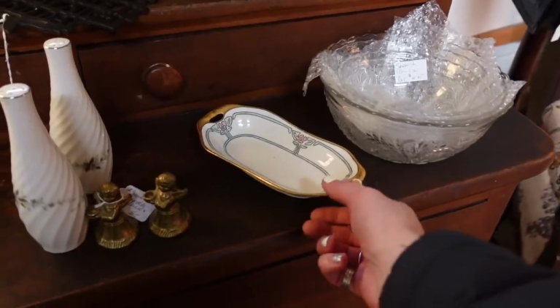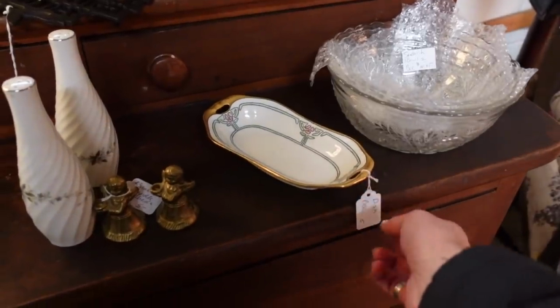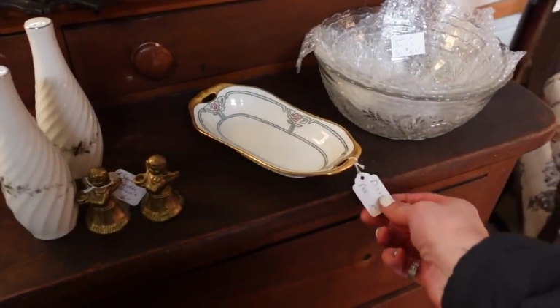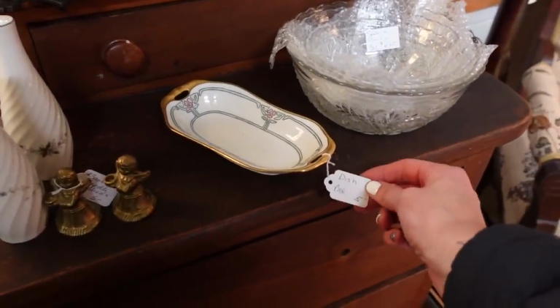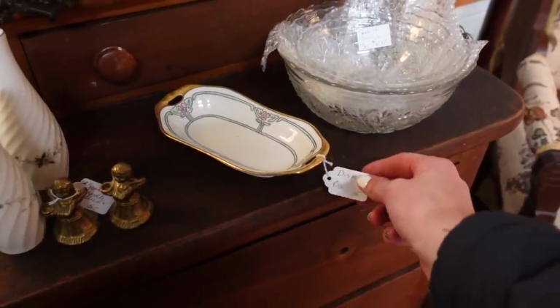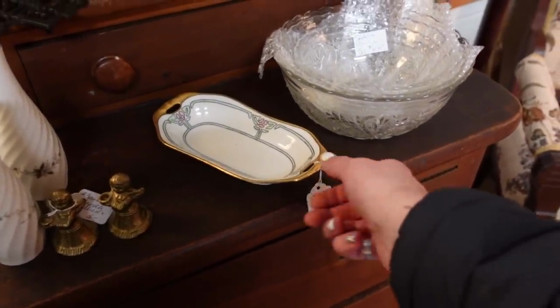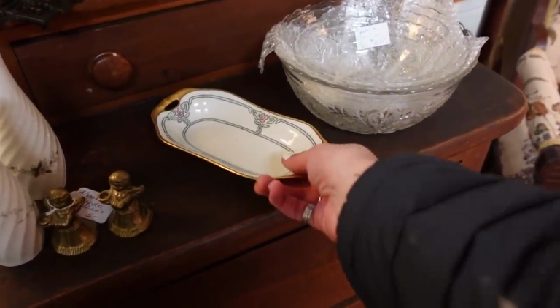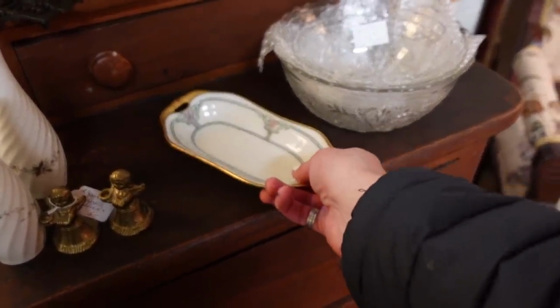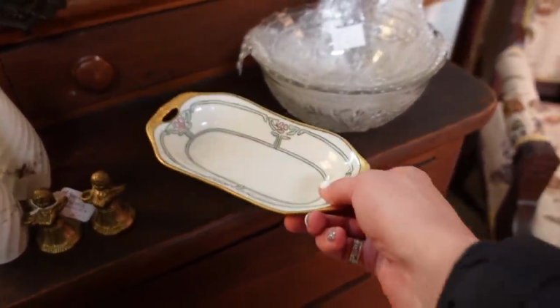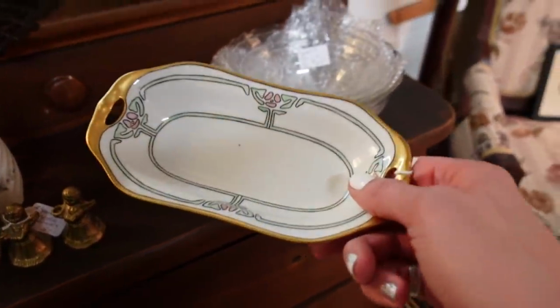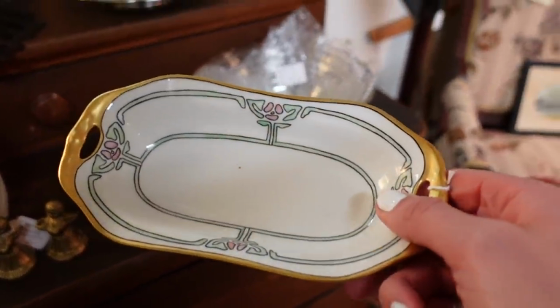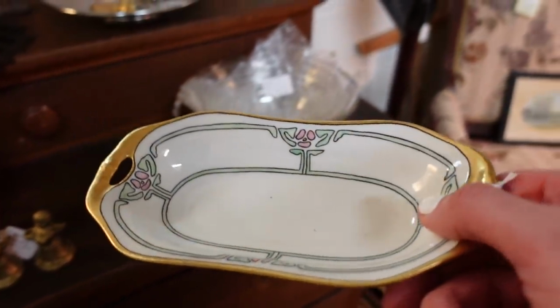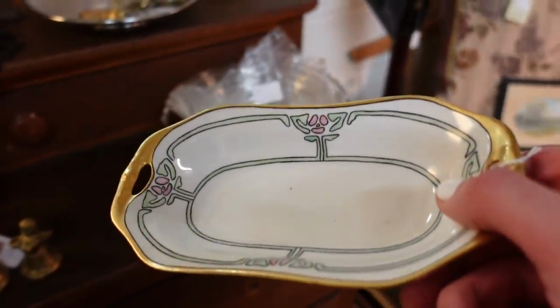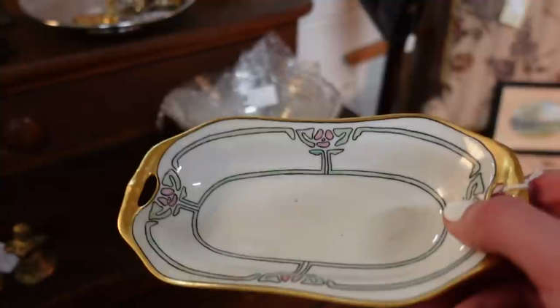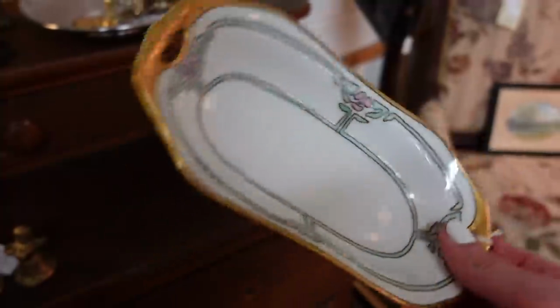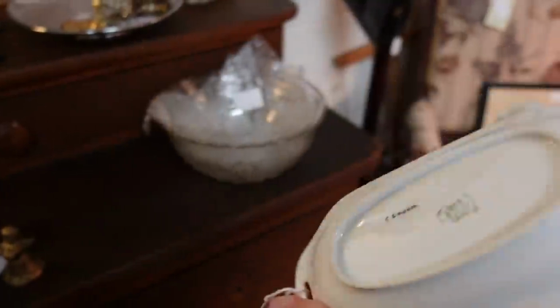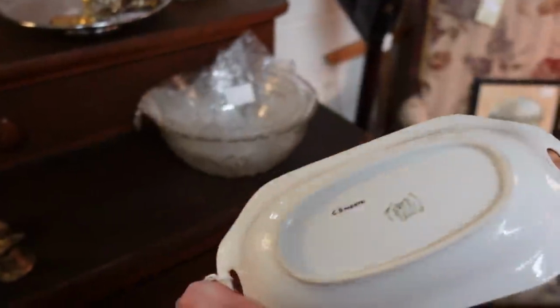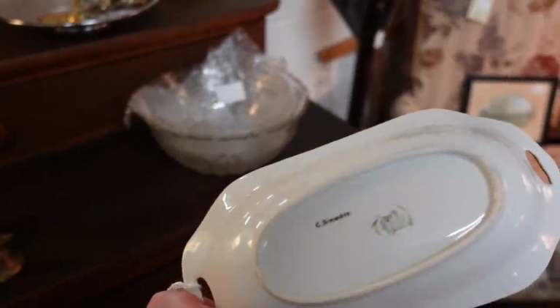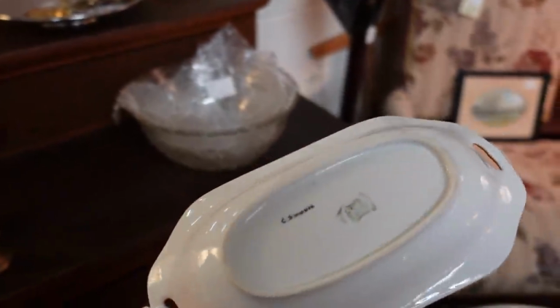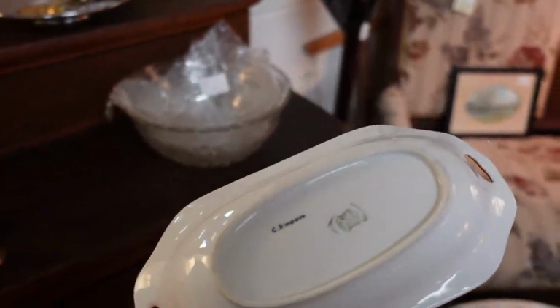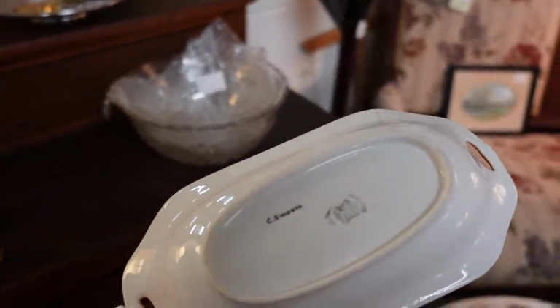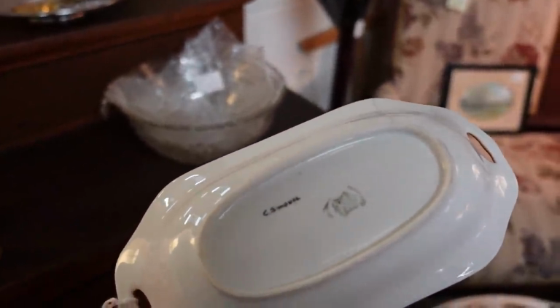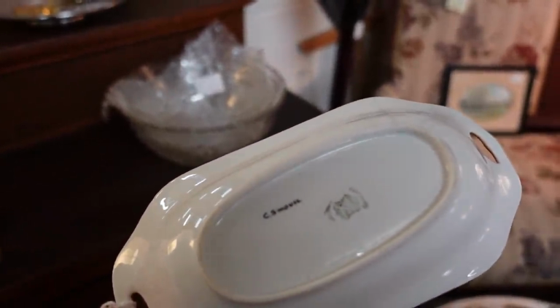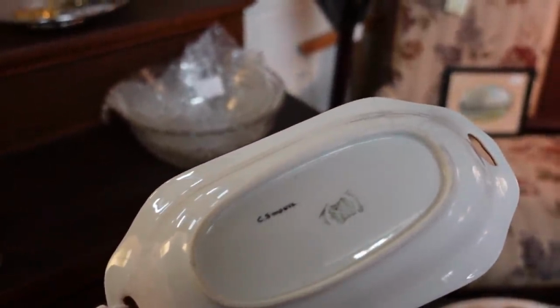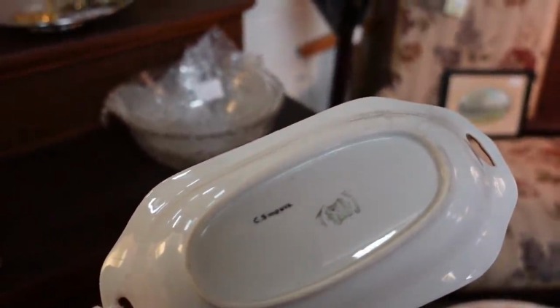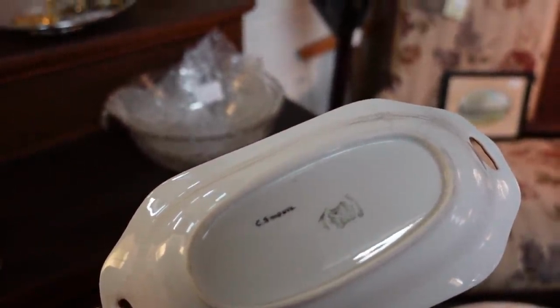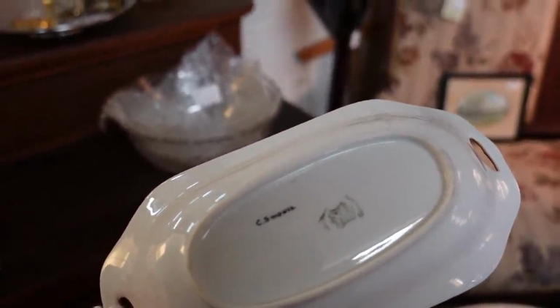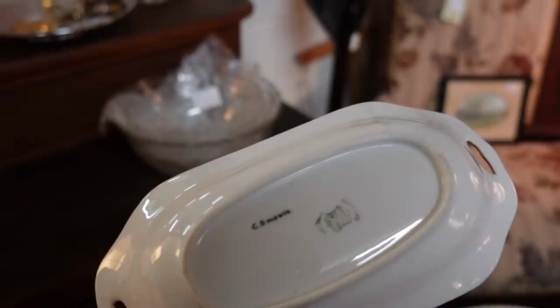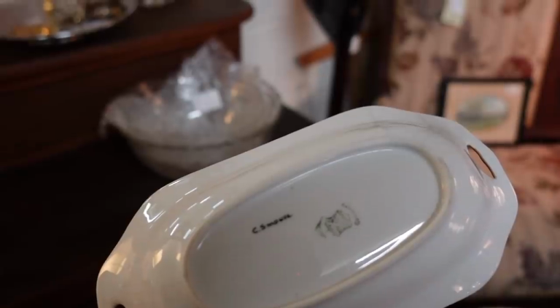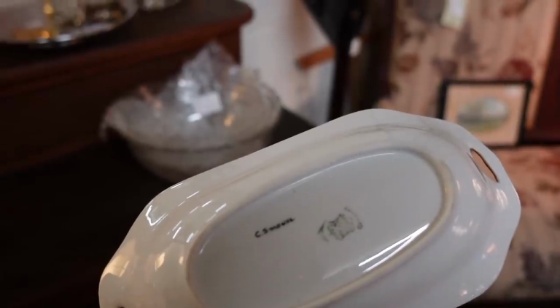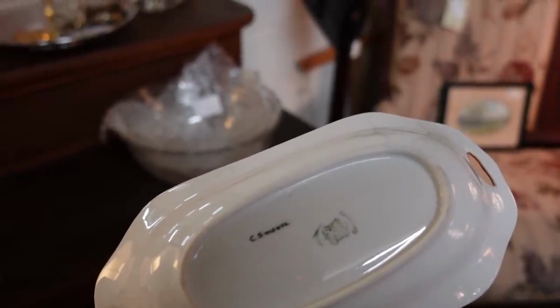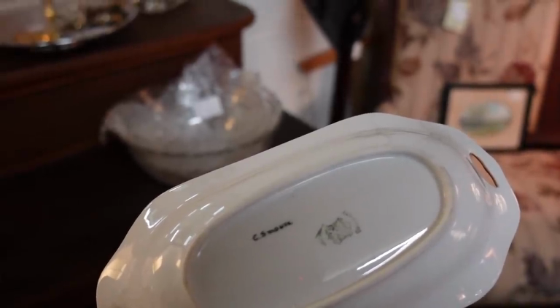A little Art Nouveau dish for five. It's Nippon. It's Germany. C.S. Mouse.